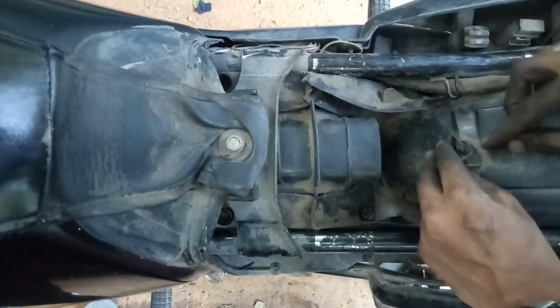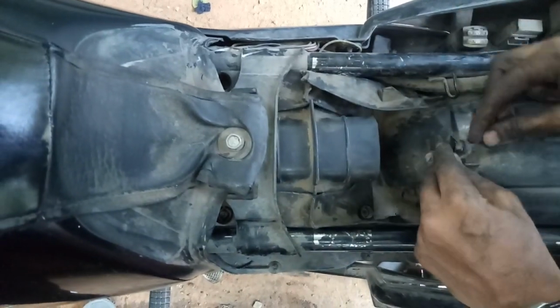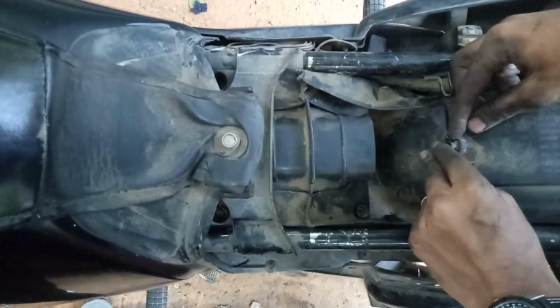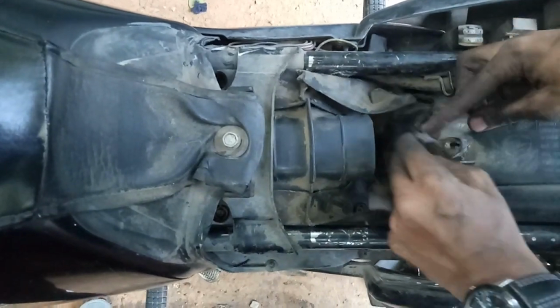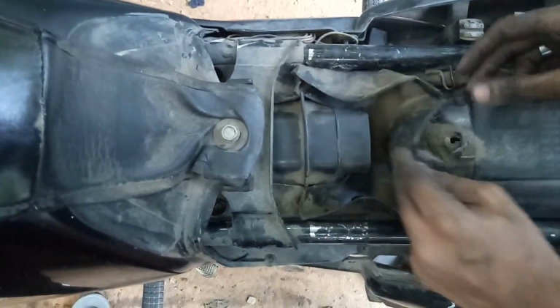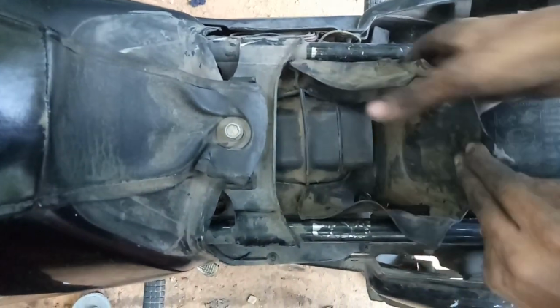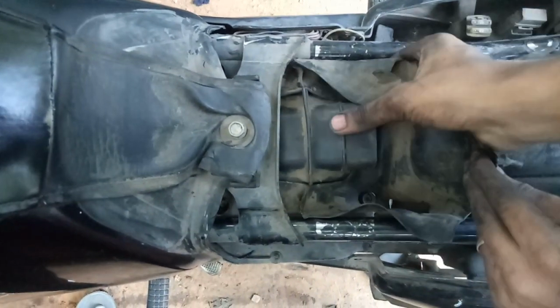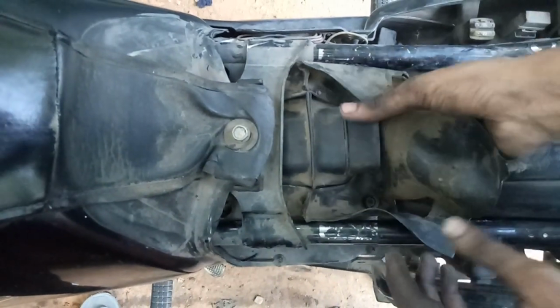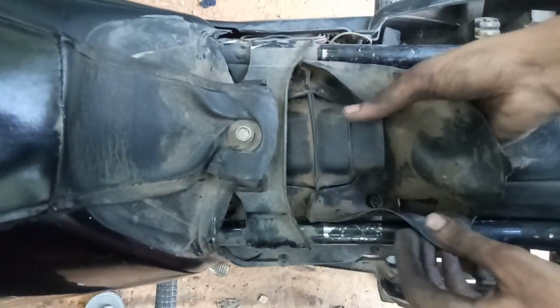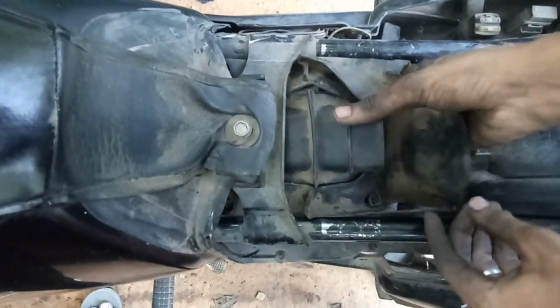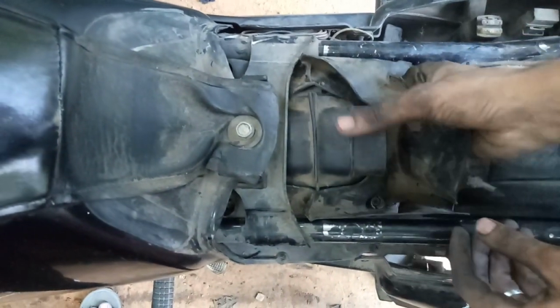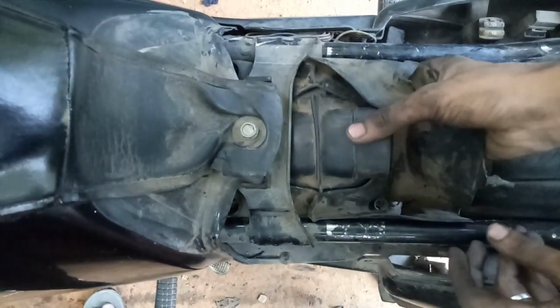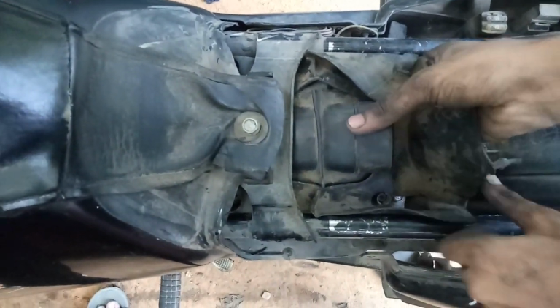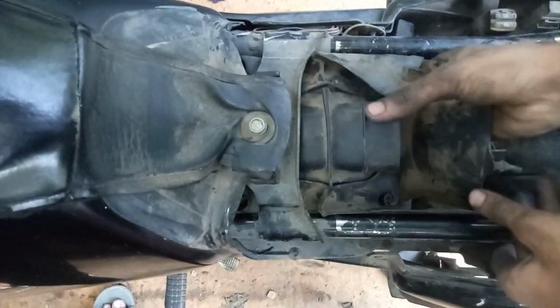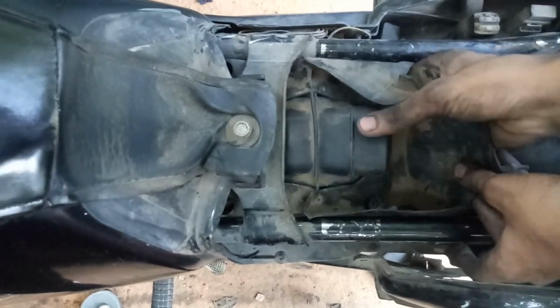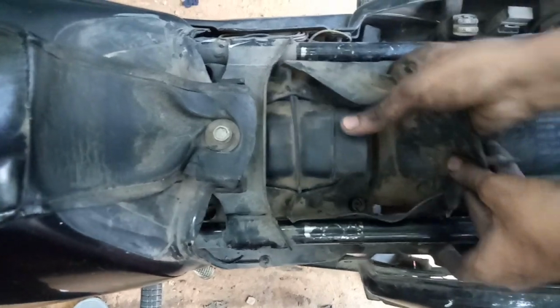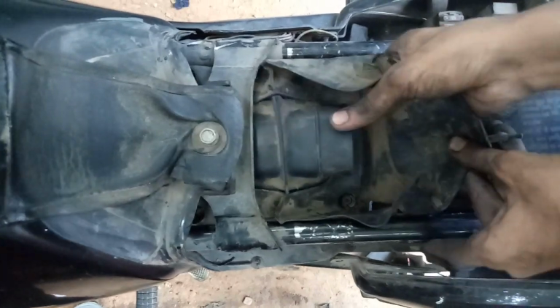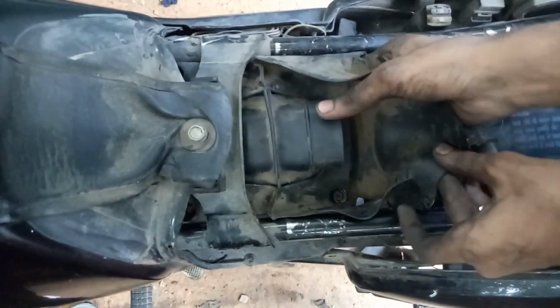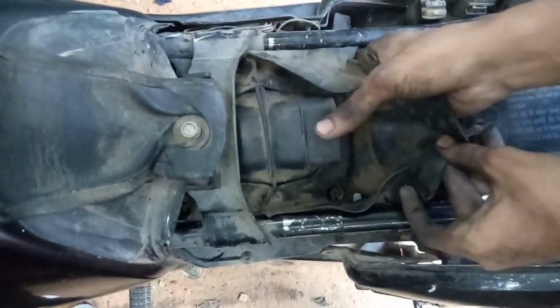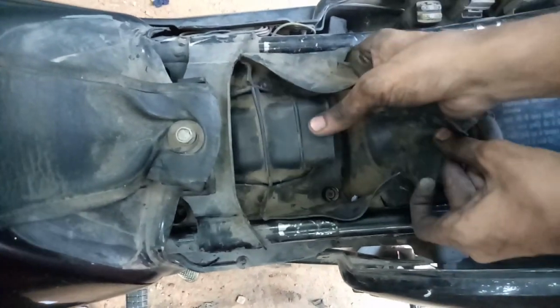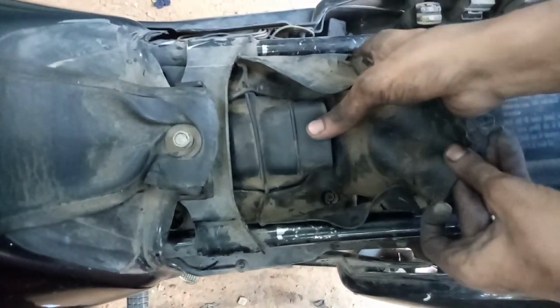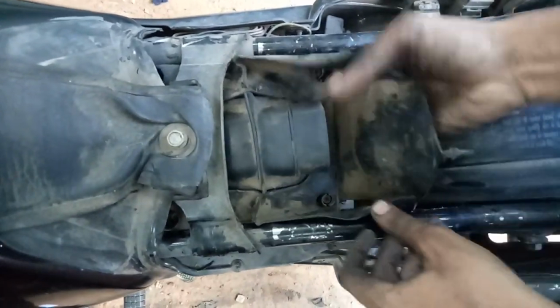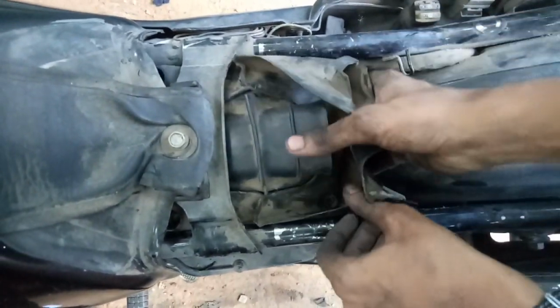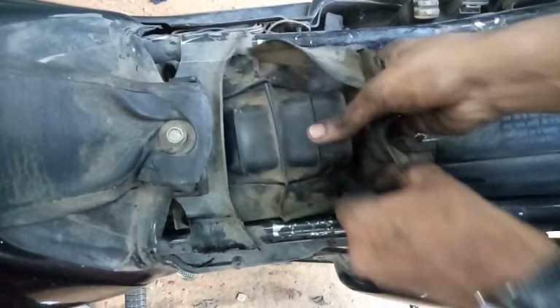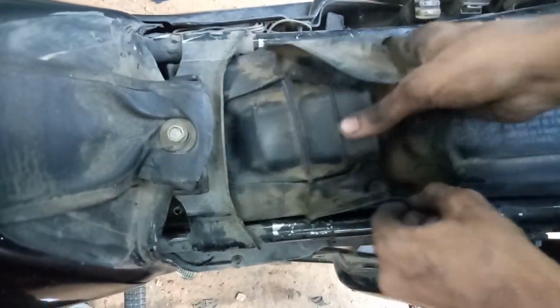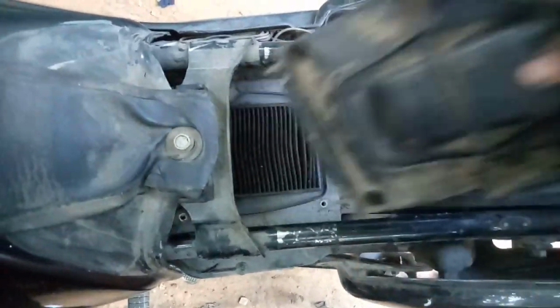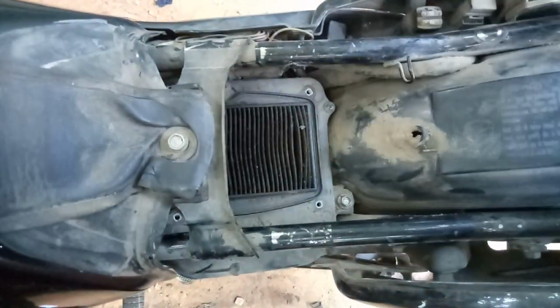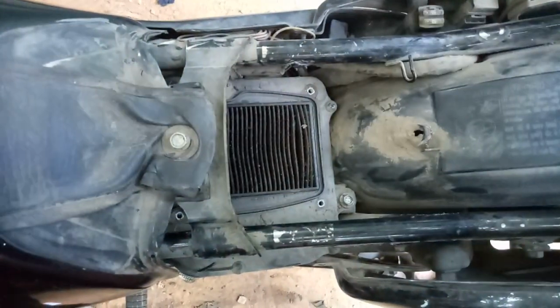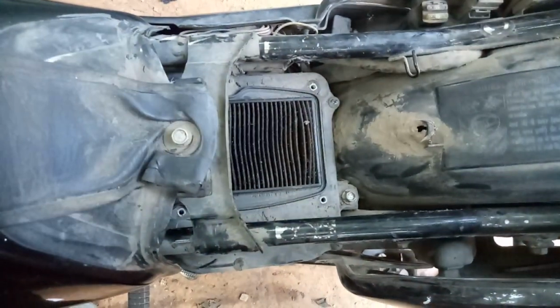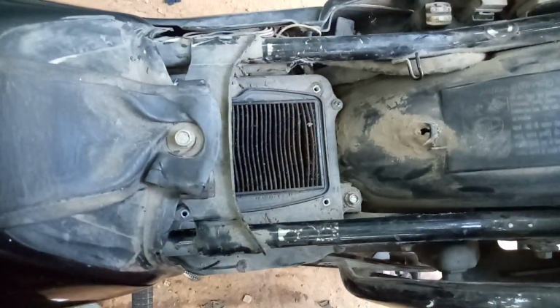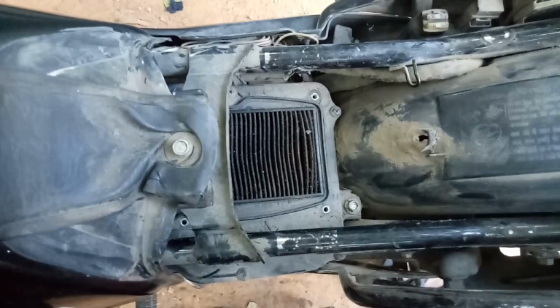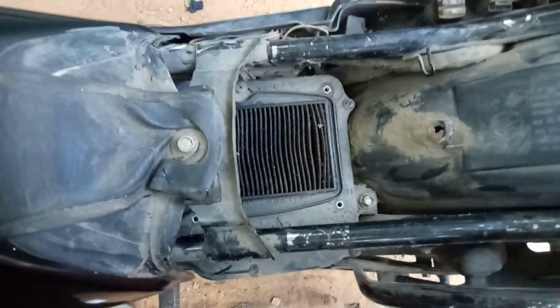Make sure you pull out this lug, and then just delicately pull it out.